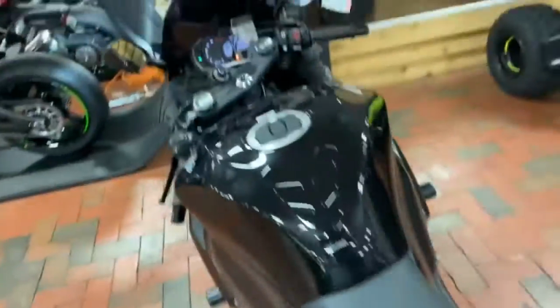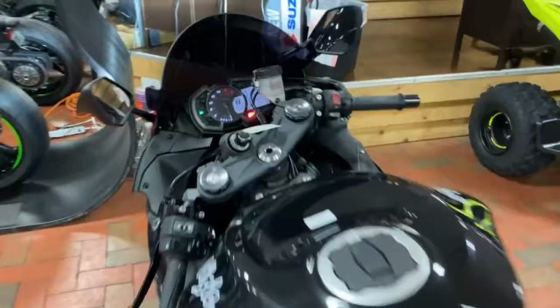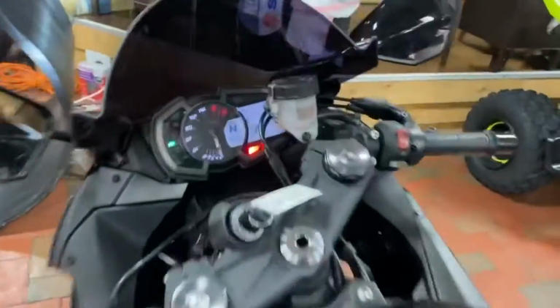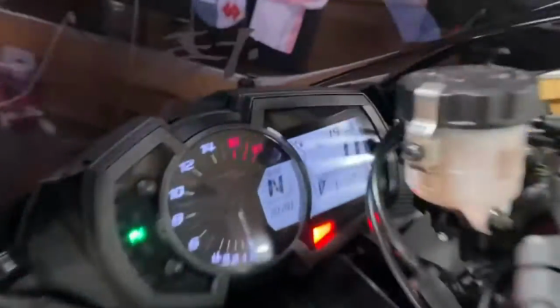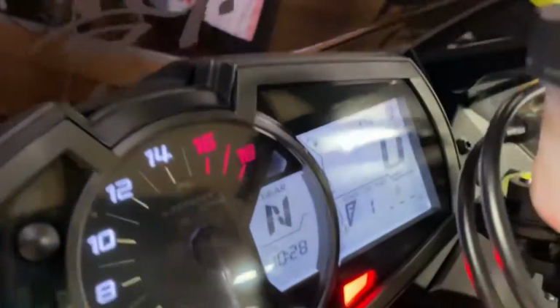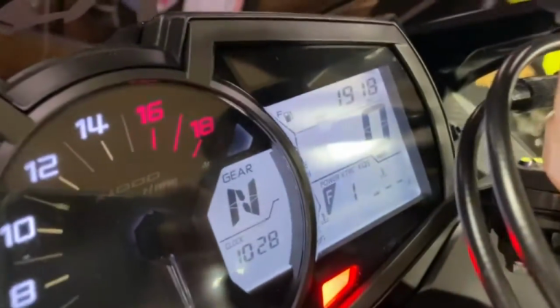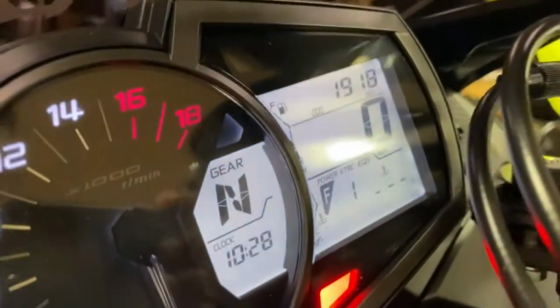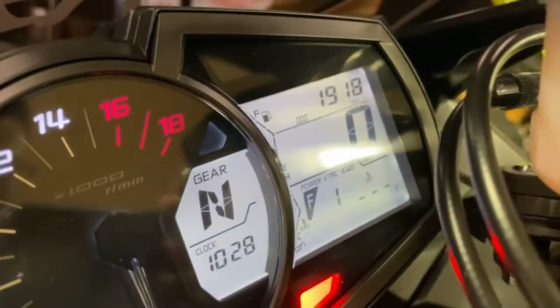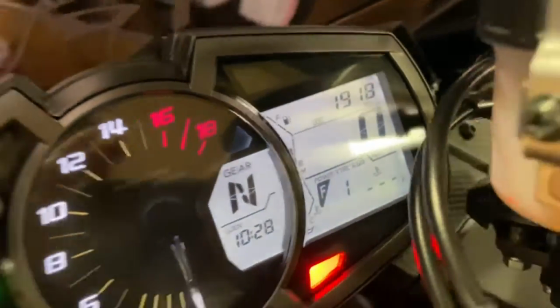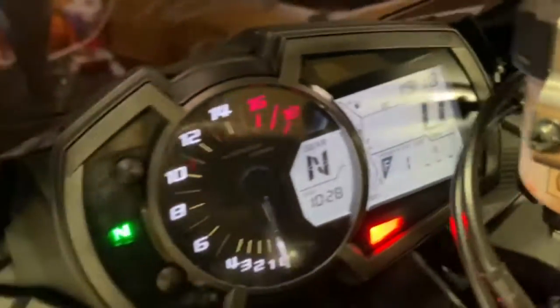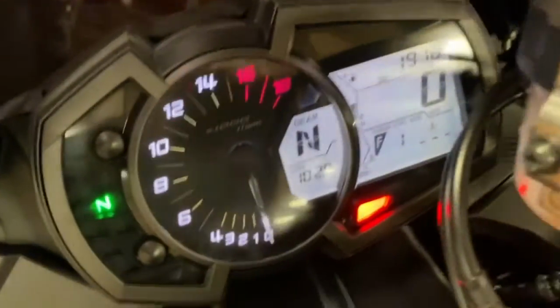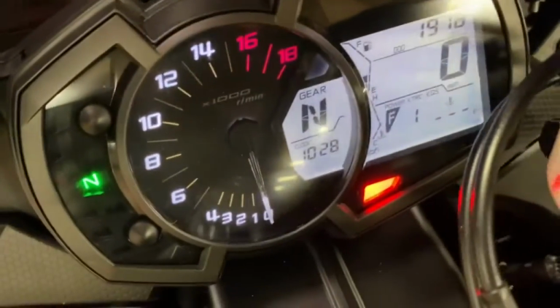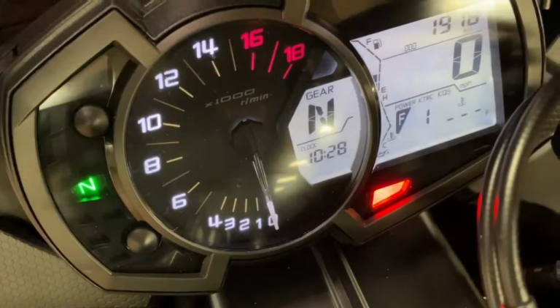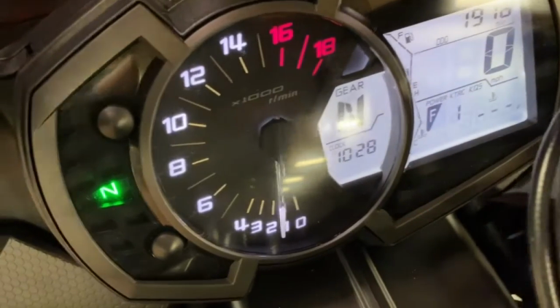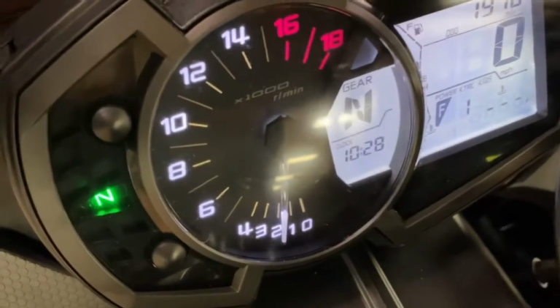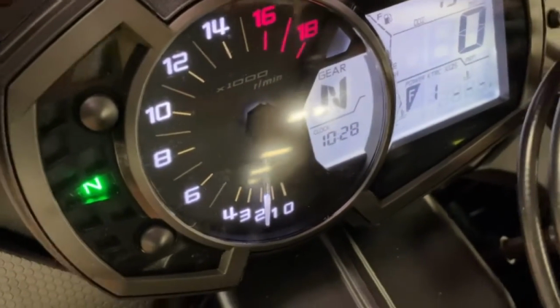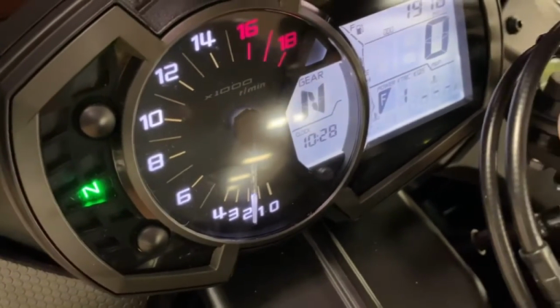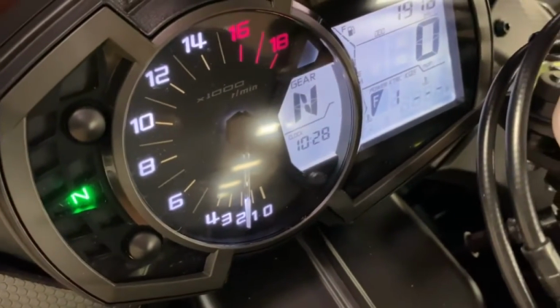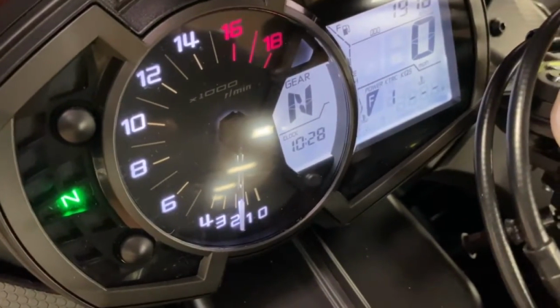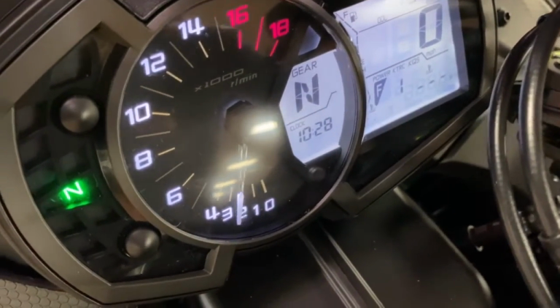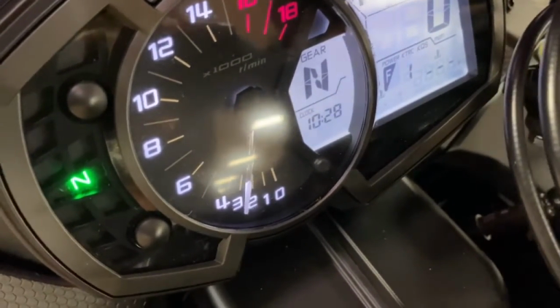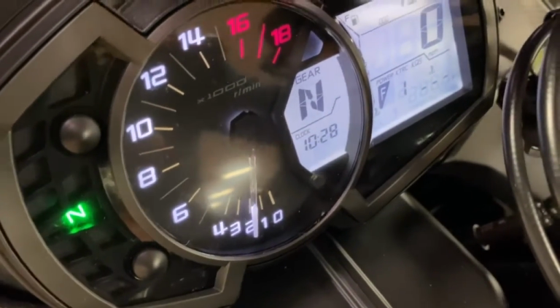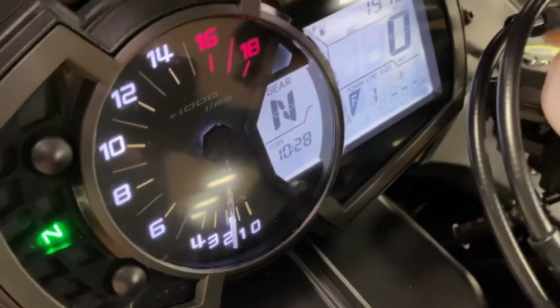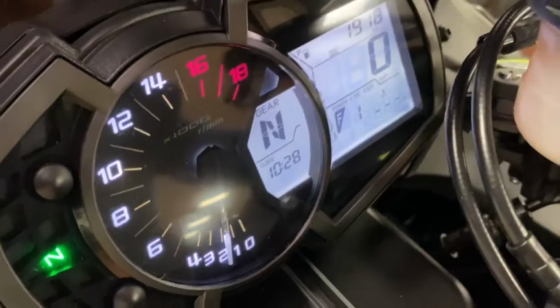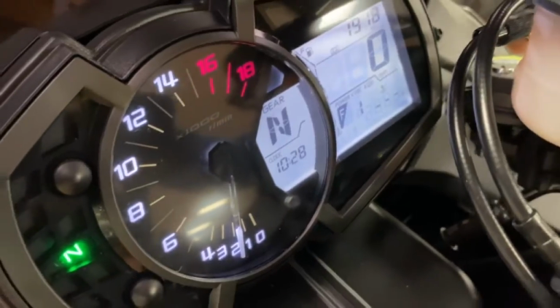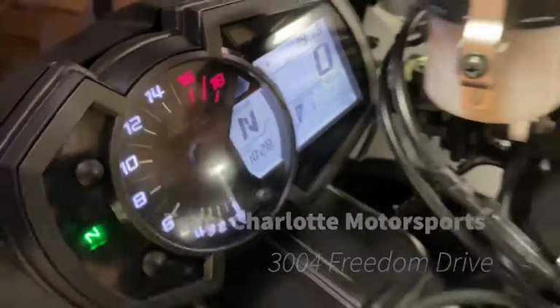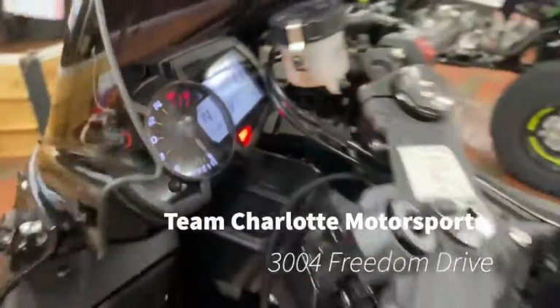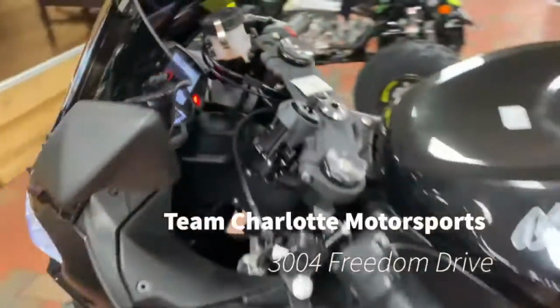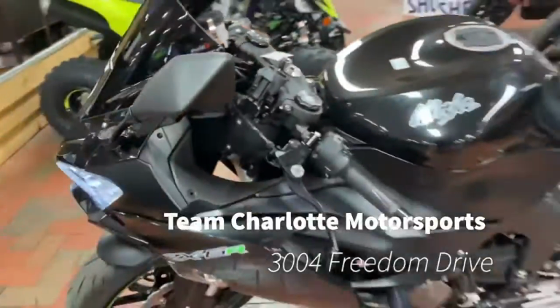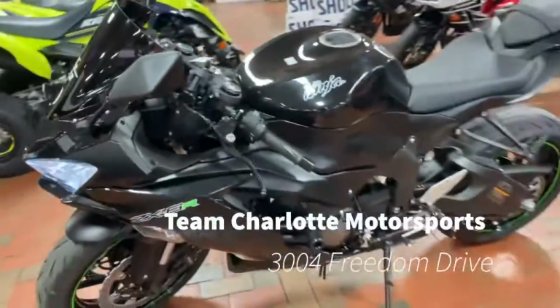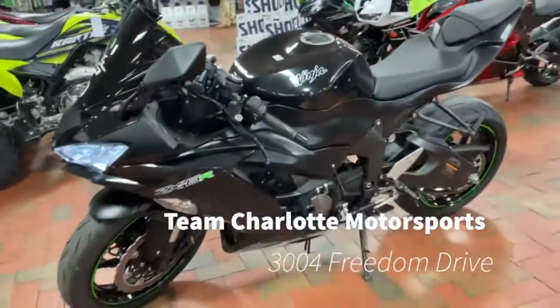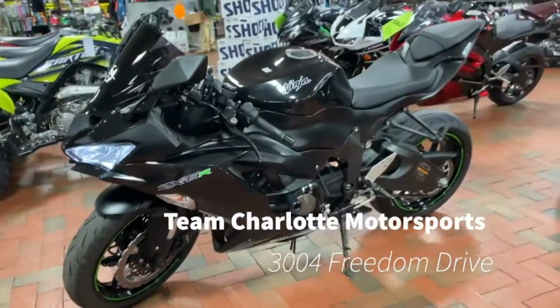It's a lot of fun. Got them right at 1,000 miles, guys — basically a new bike. Come on by Team Charlotte Motosports to pick them up today.